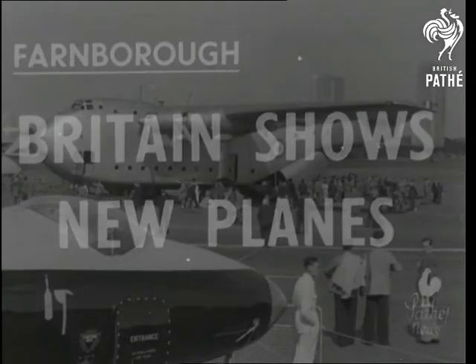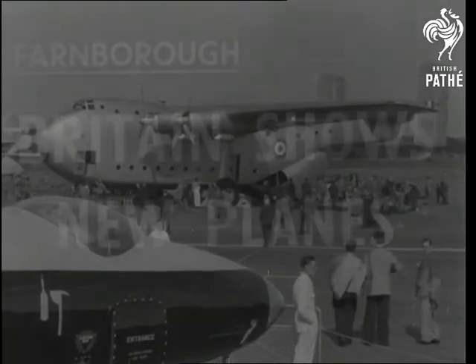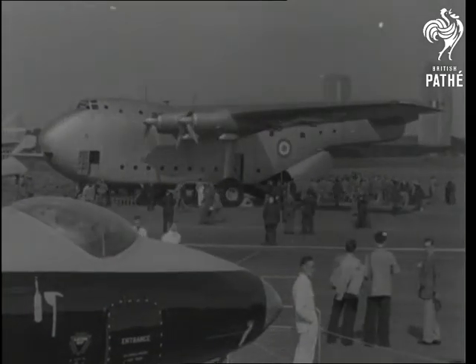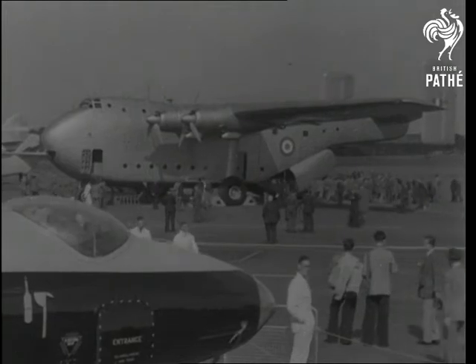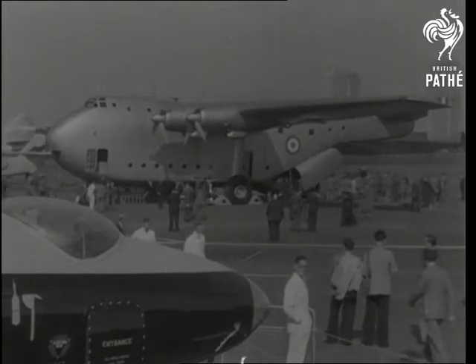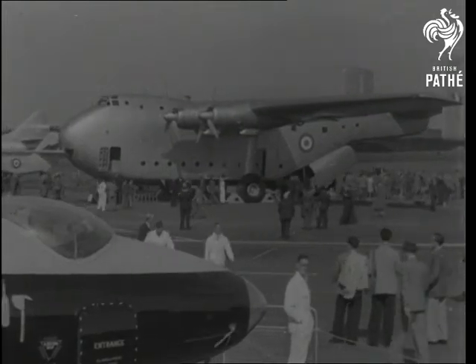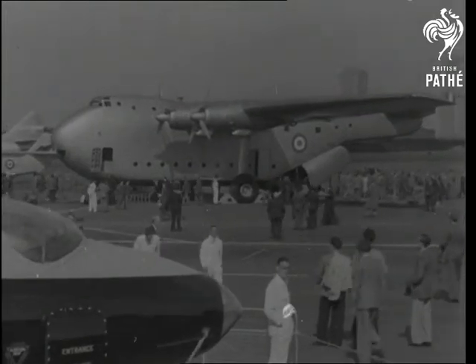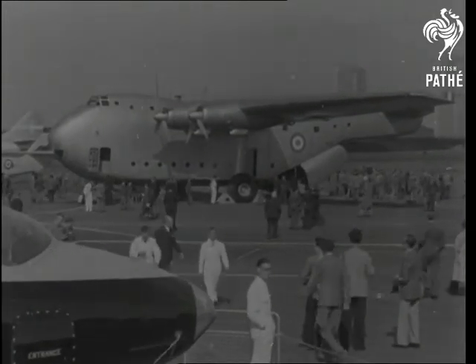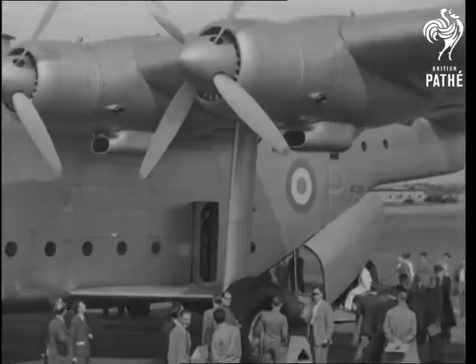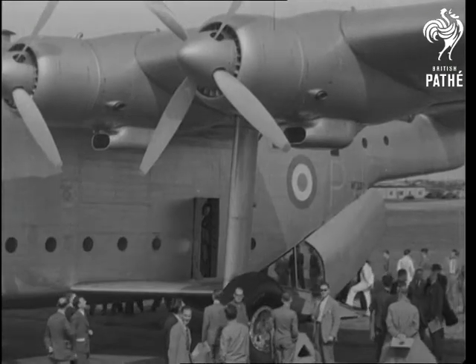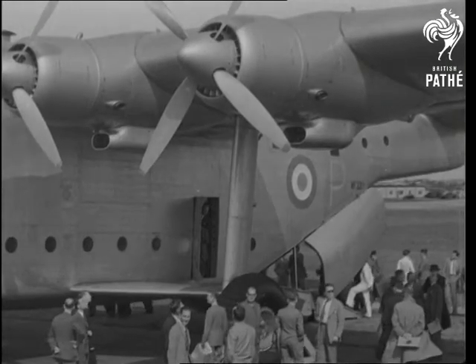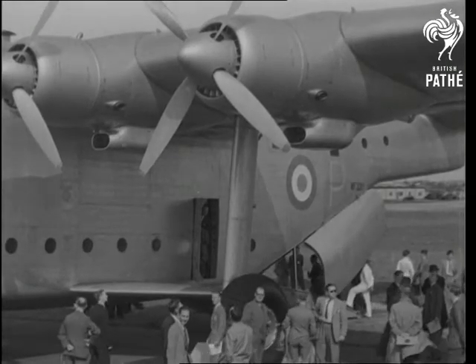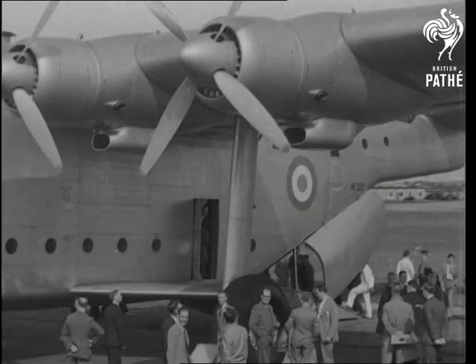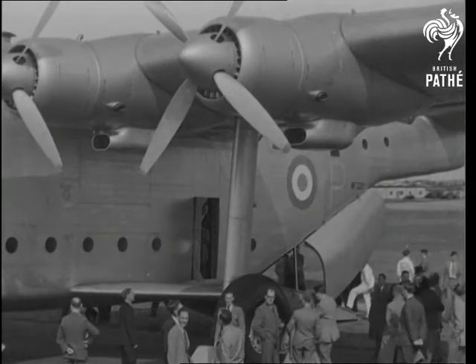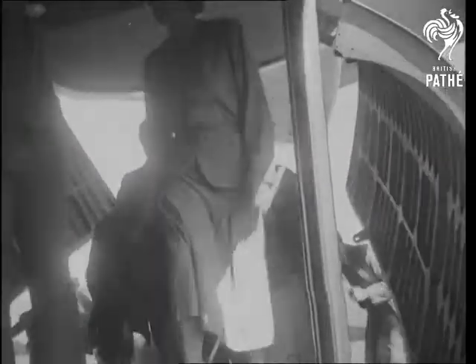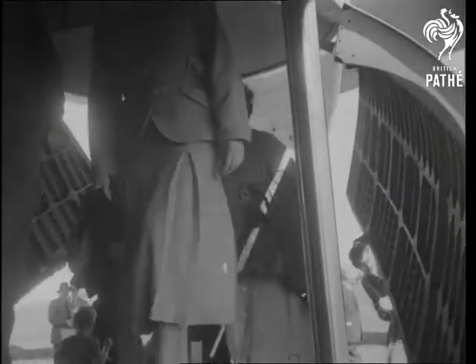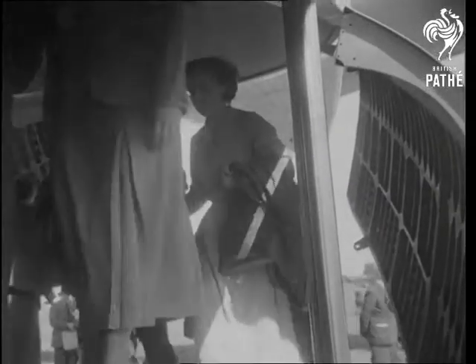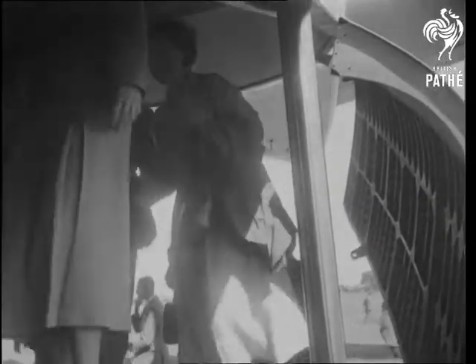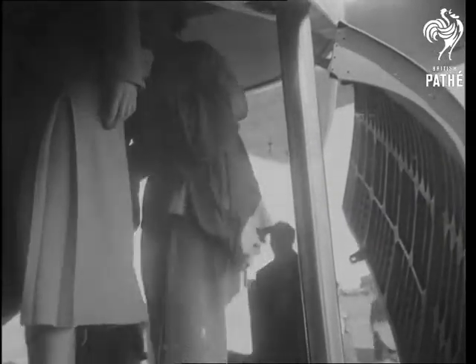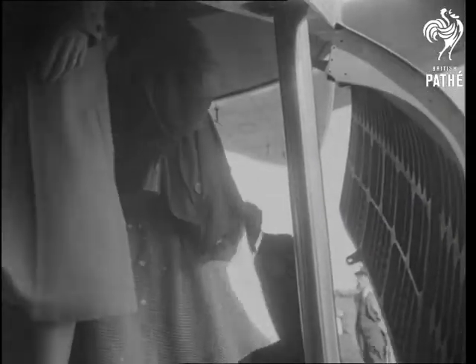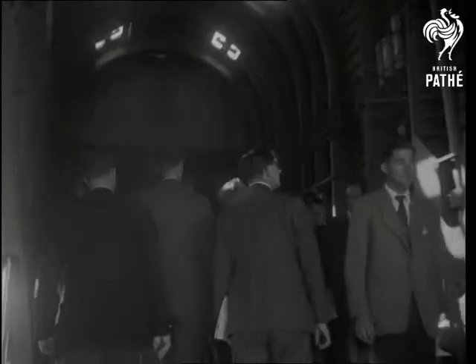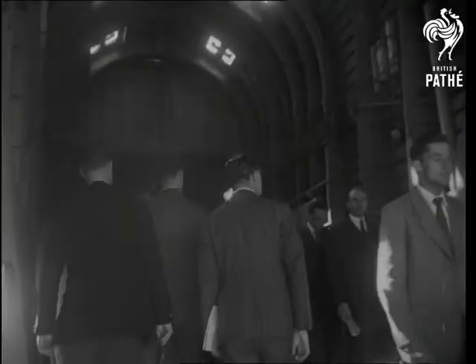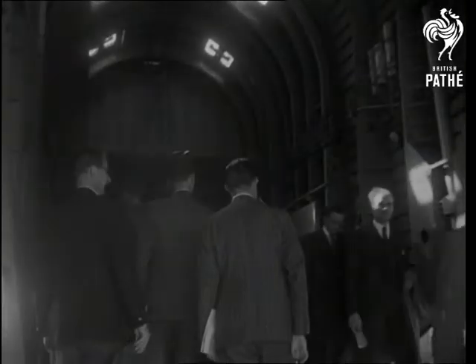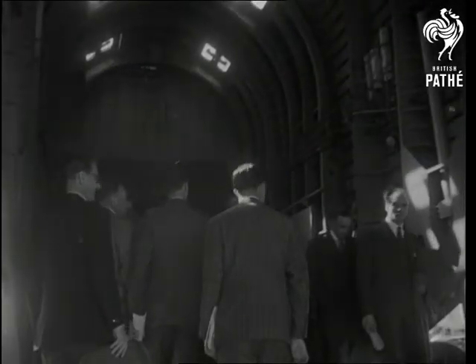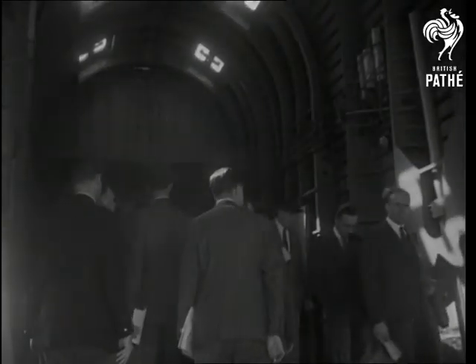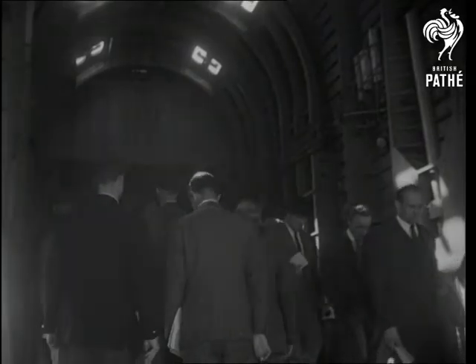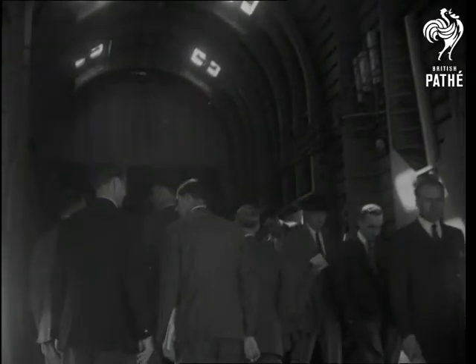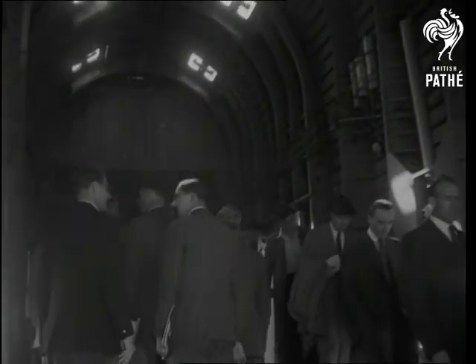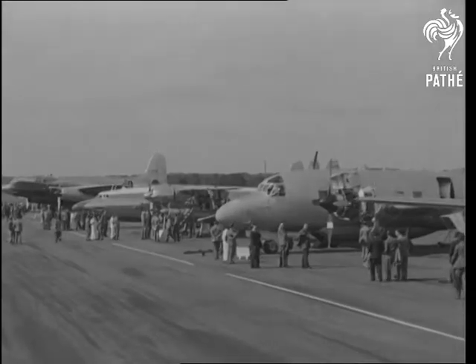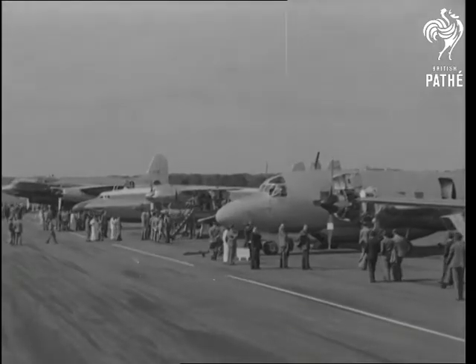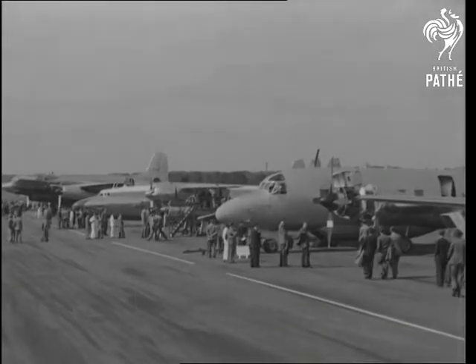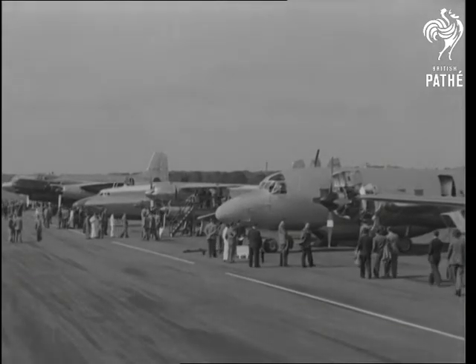At the fifth post-war show of the Society of British Aircraft Constructors, the Universal Freighter shows the shape of cargo fleets to come. Big enough to hold a double-decker bus, she's one of 58 aircraft exhibited. It is a sign of the times that most new types are military.